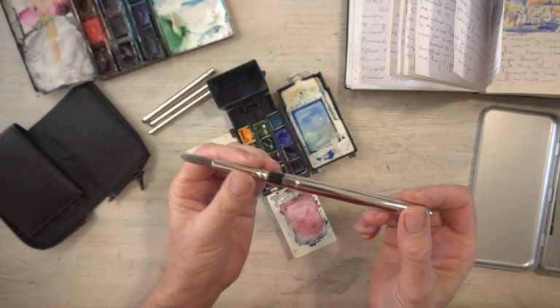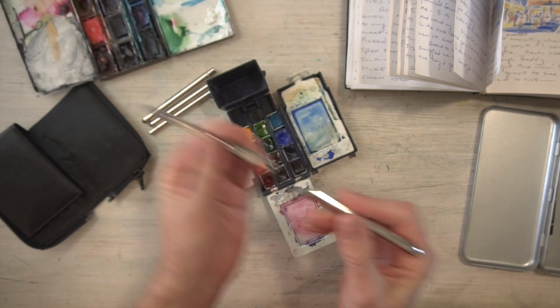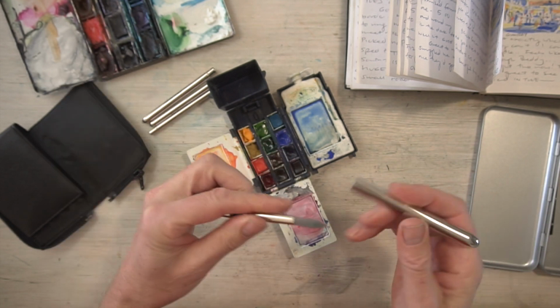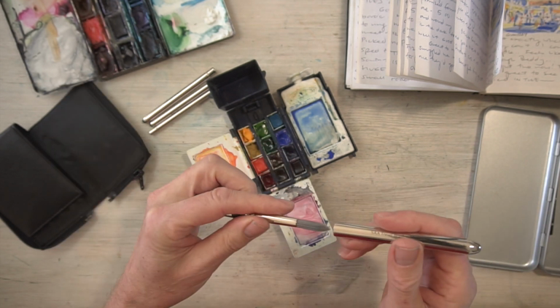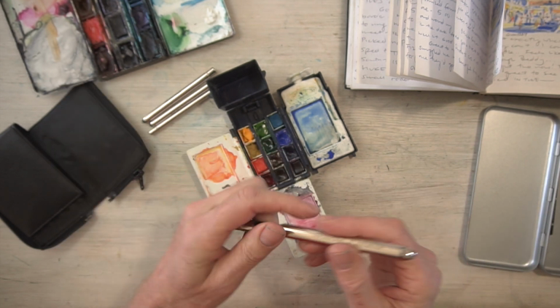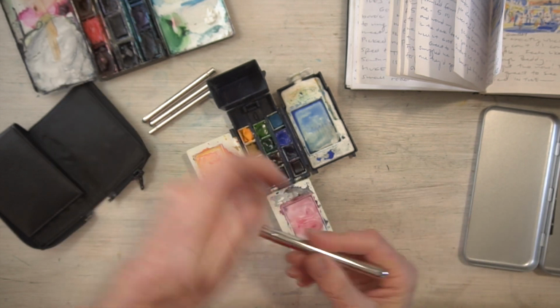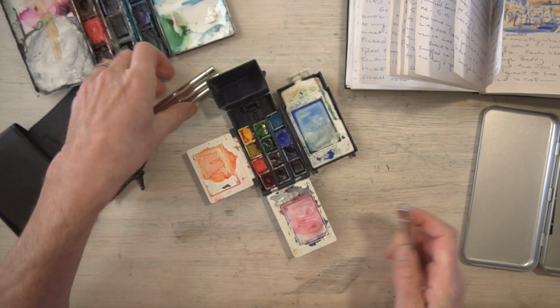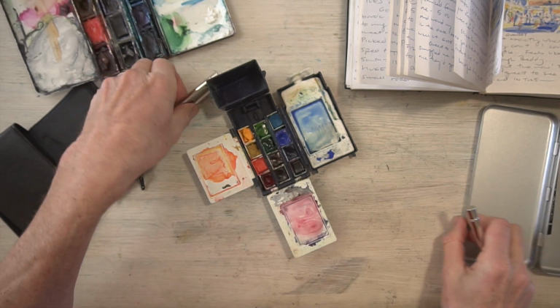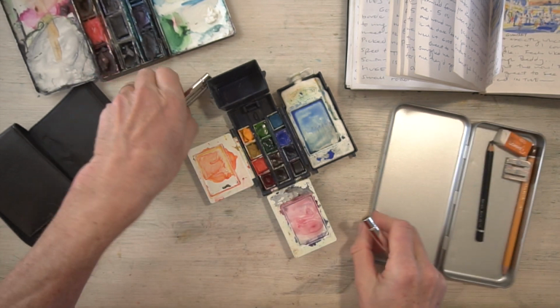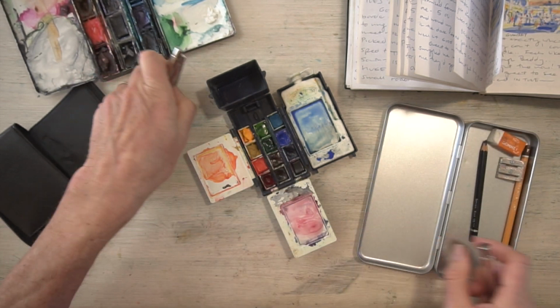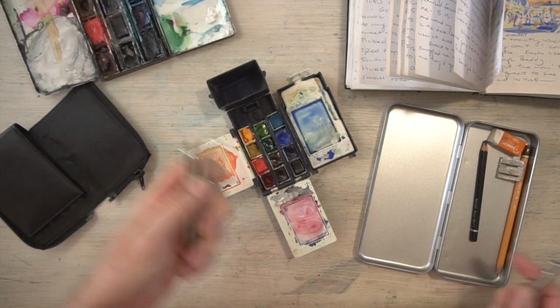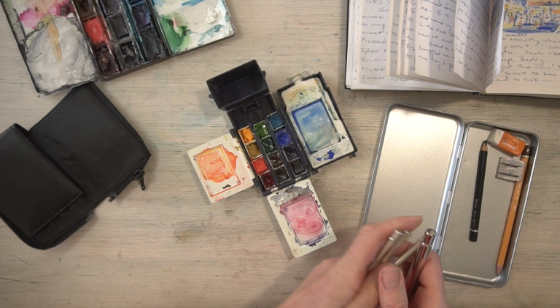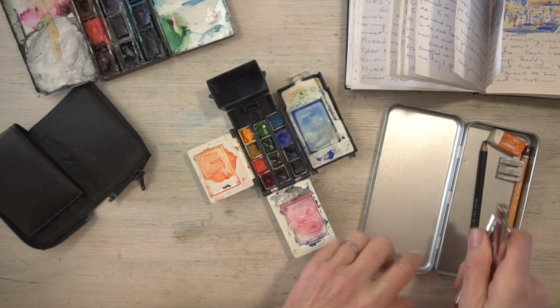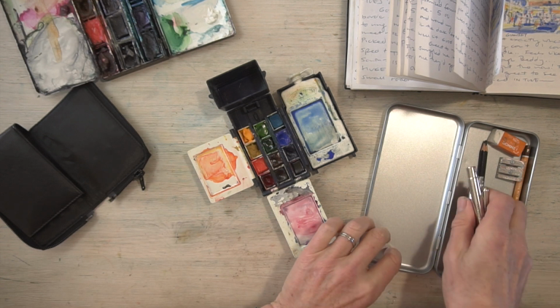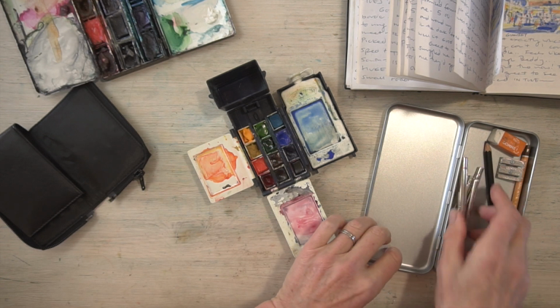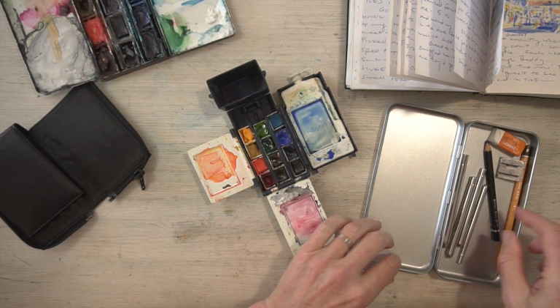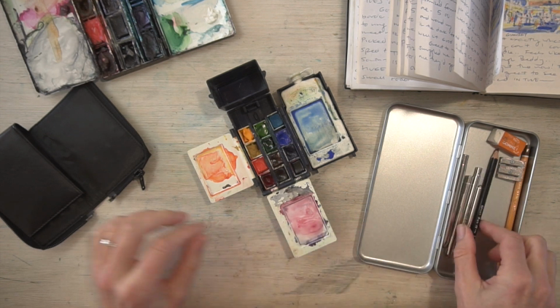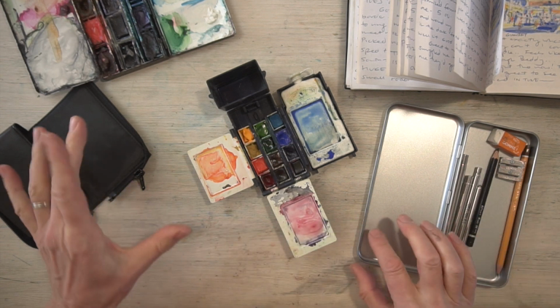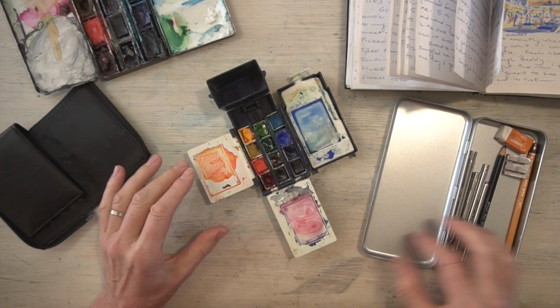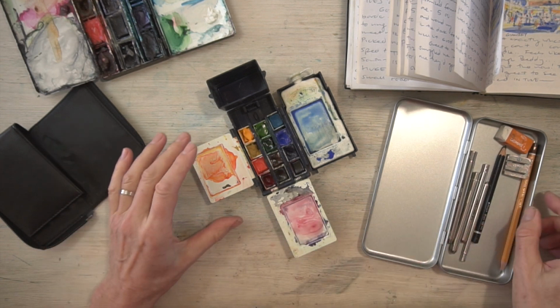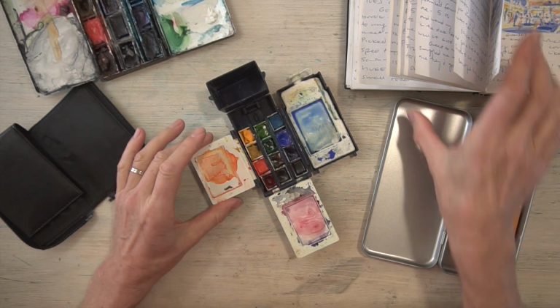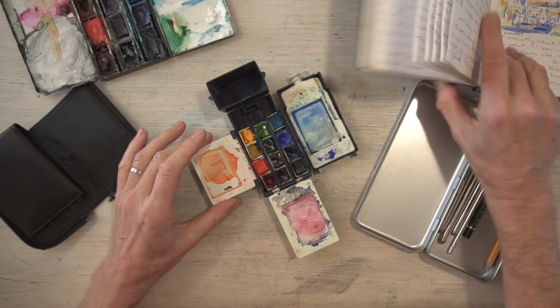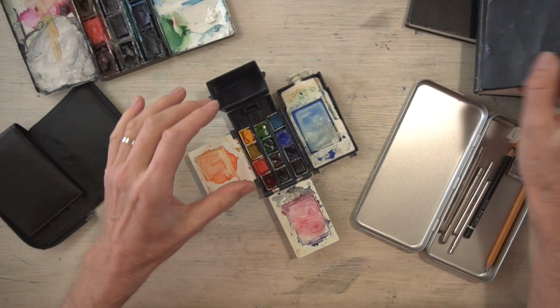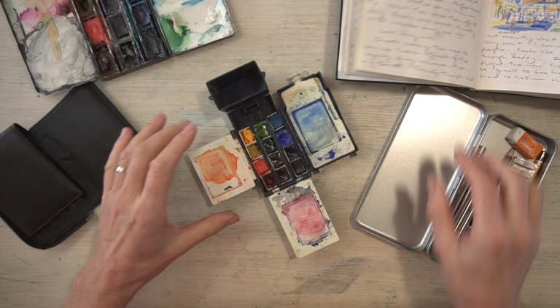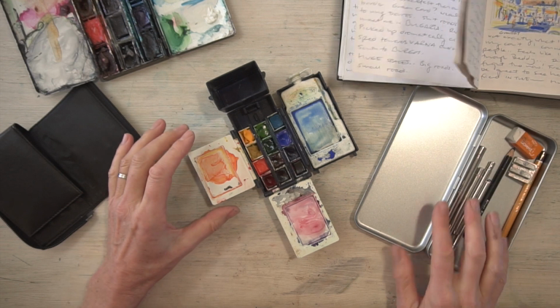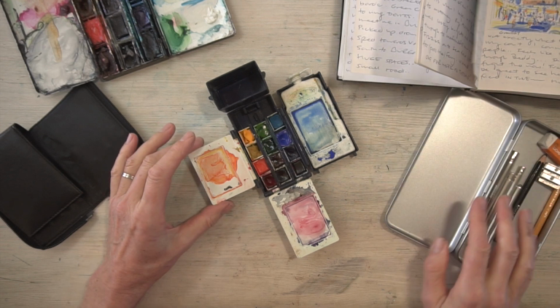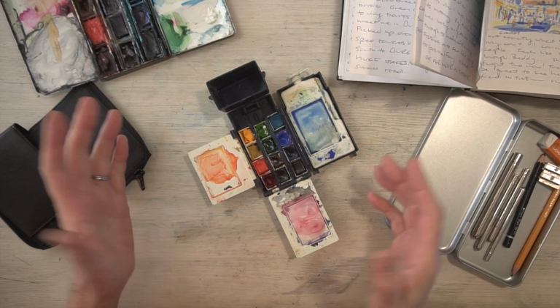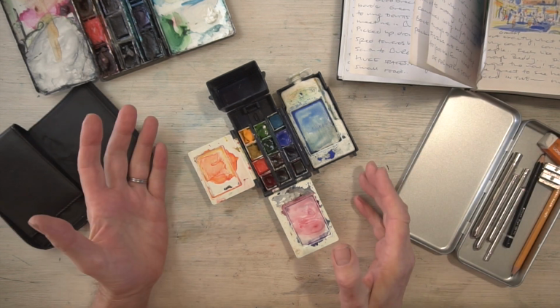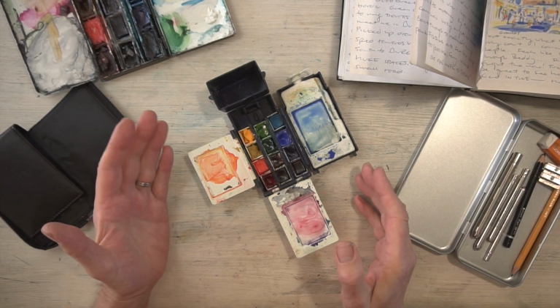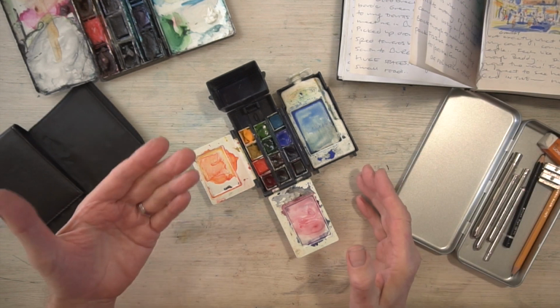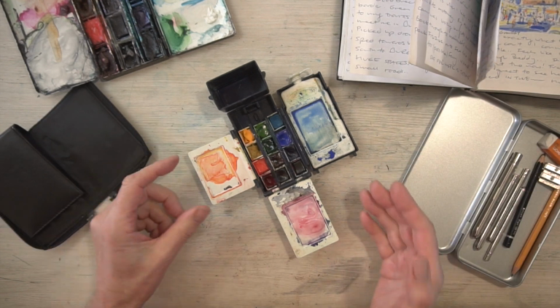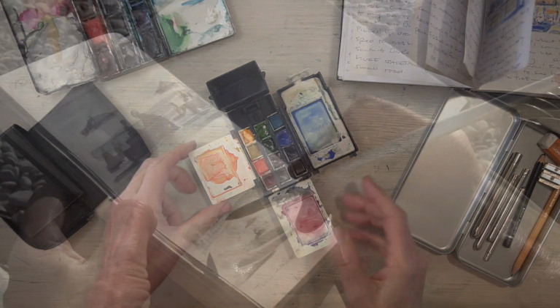They also fit nicely into a little tin which also comes with them. So you've got your biro and the brushes, and really at this stage that's all you need.